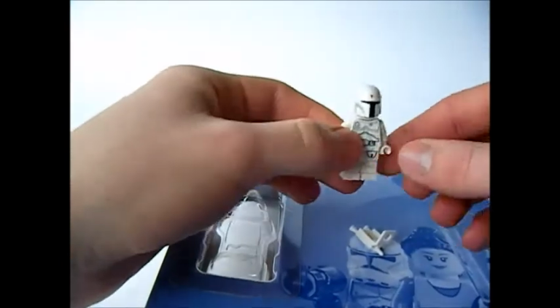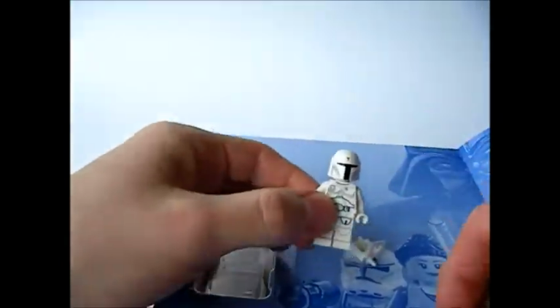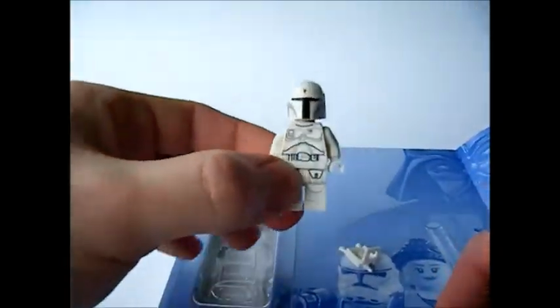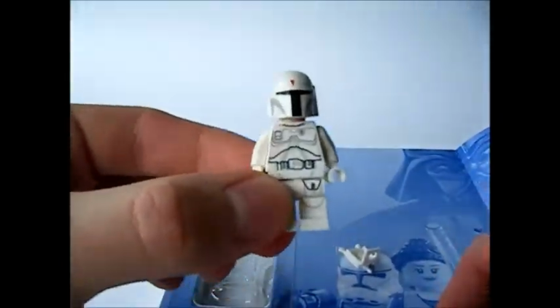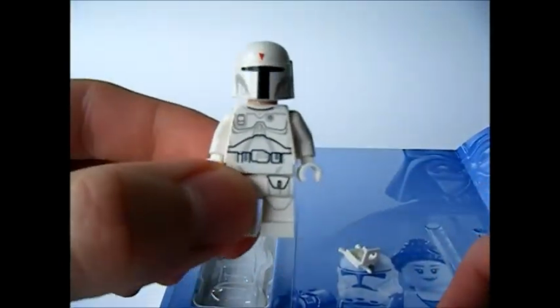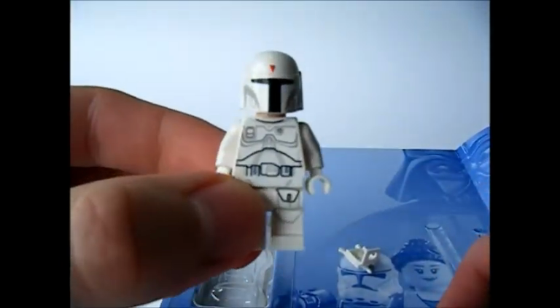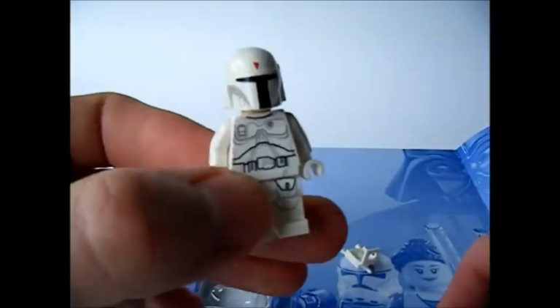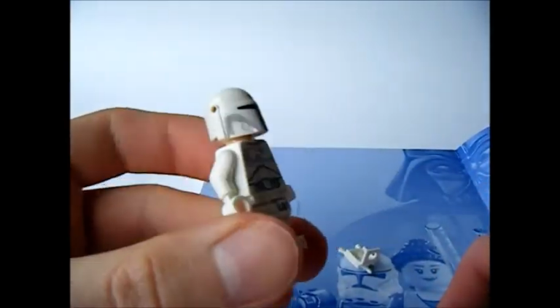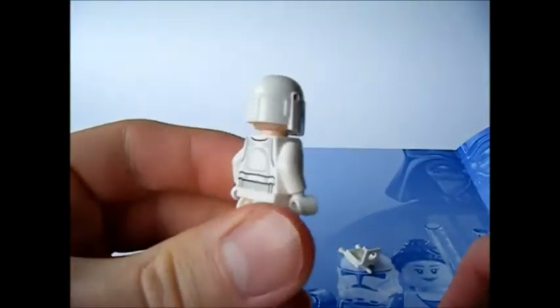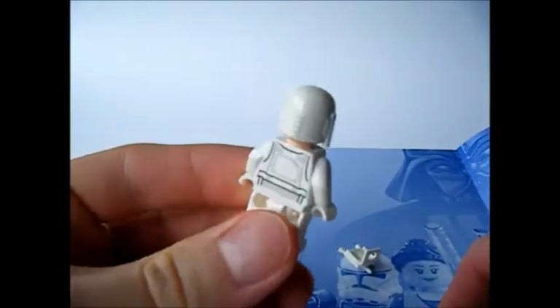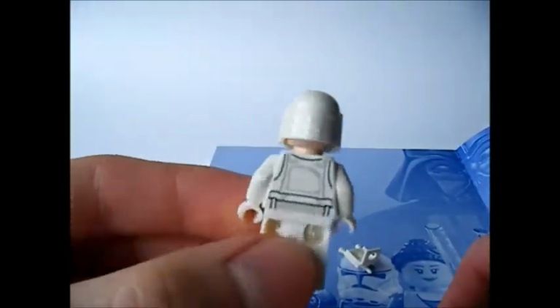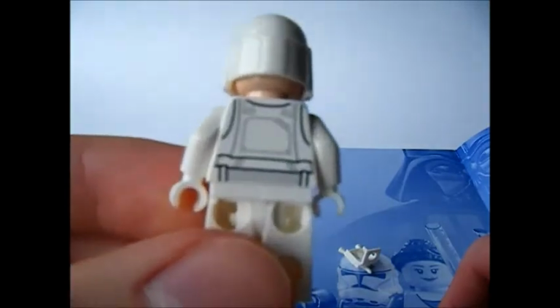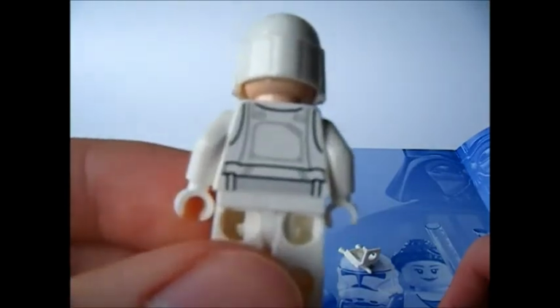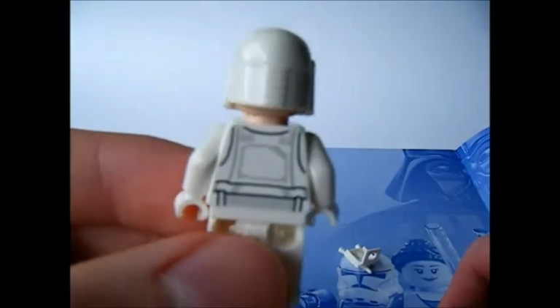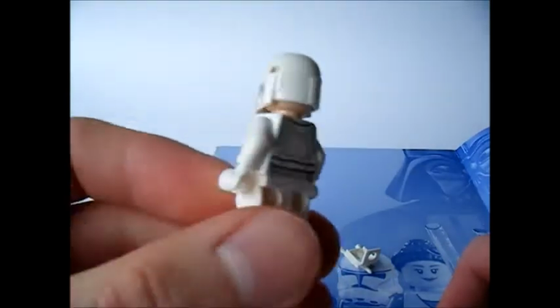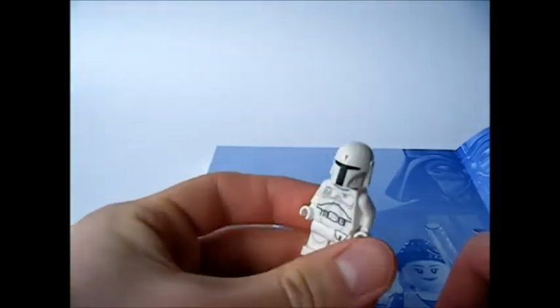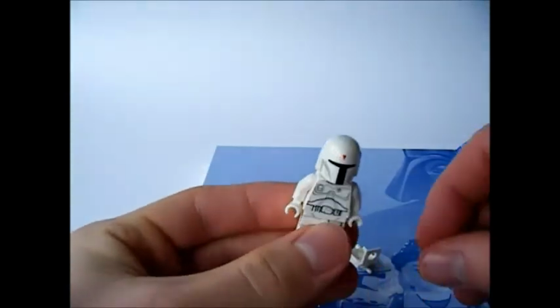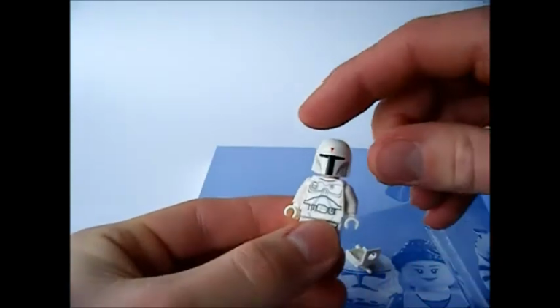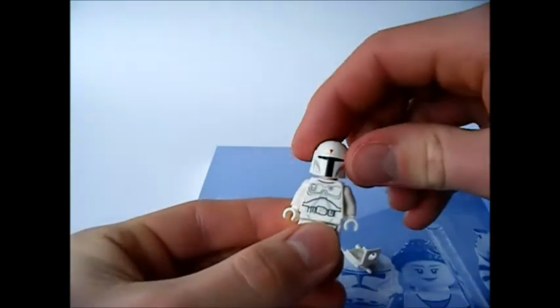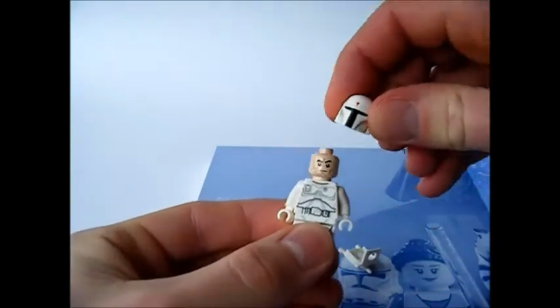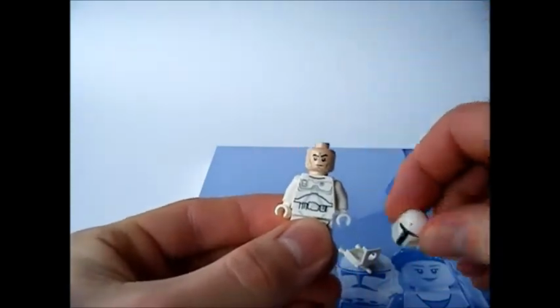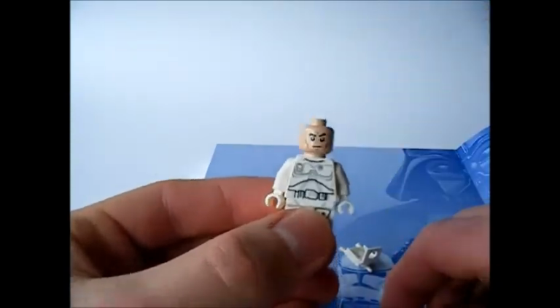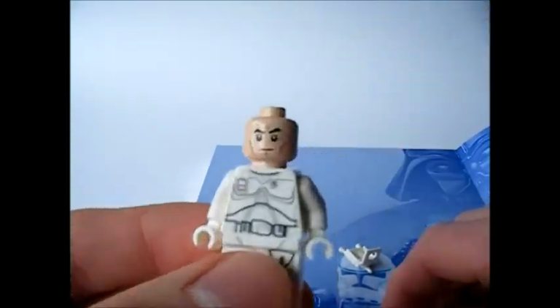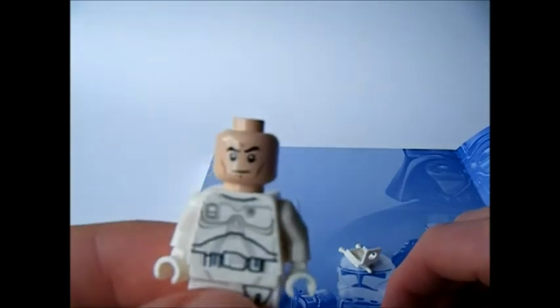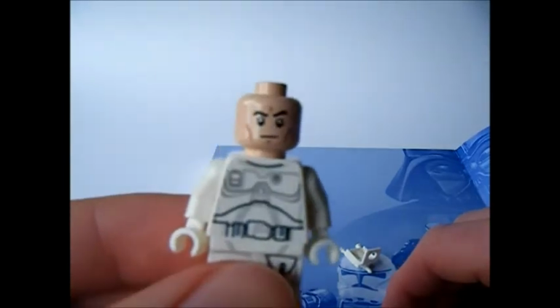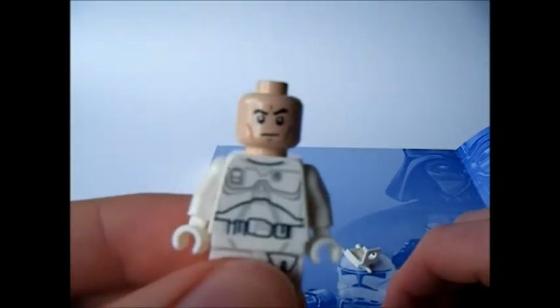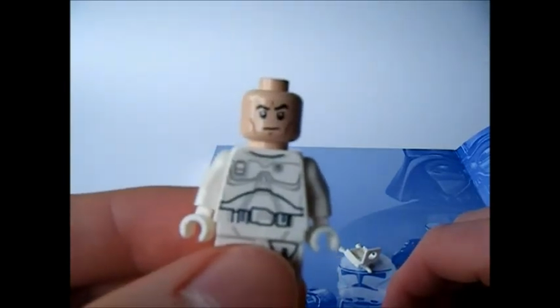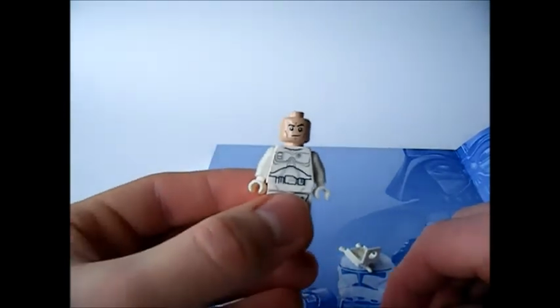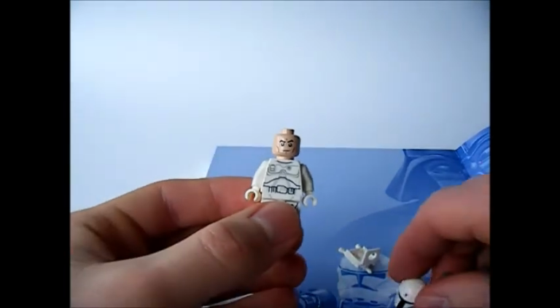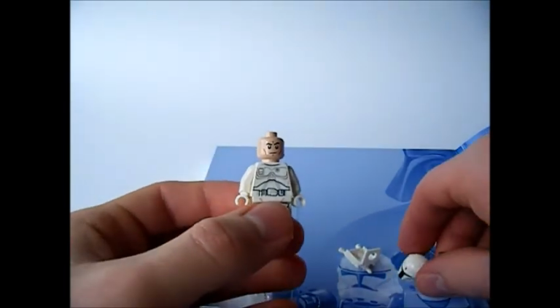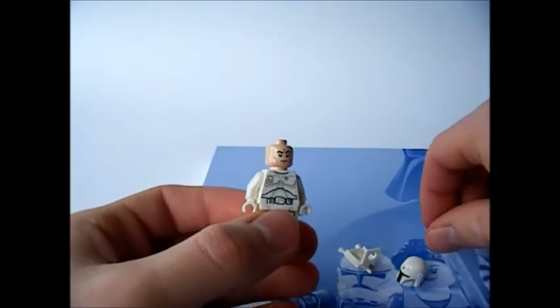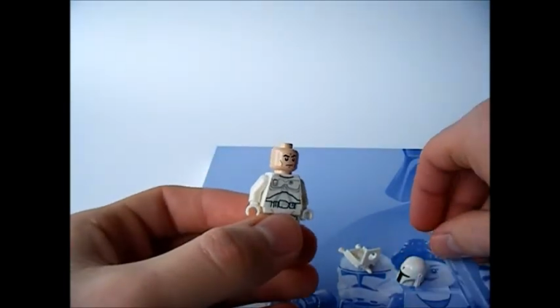First impressions are the printed graphics, because even on the back where the jetpack goes, they've done a really good job. The helmet print is good, and the head's okay, but I really wish they'd used a Boba Fett head.